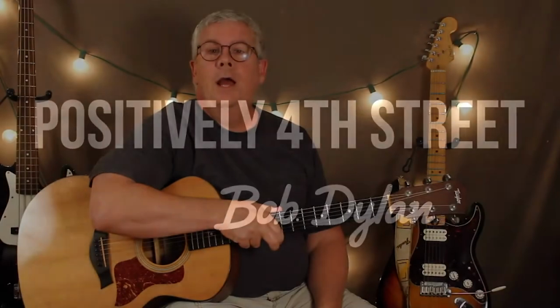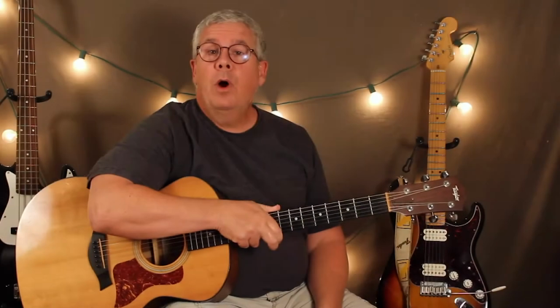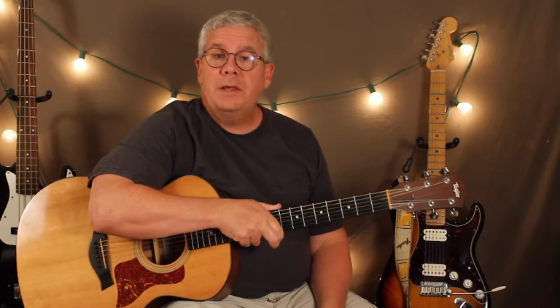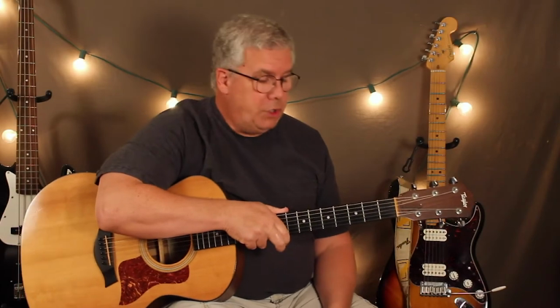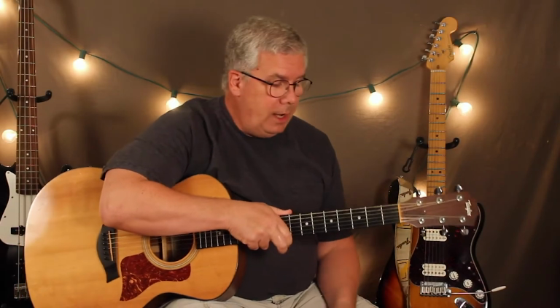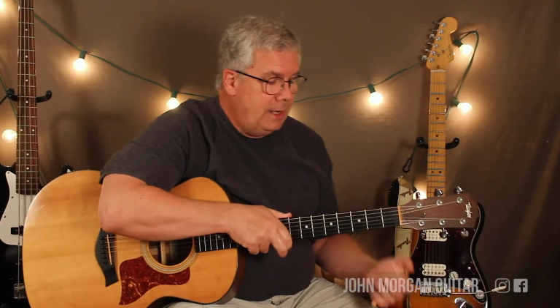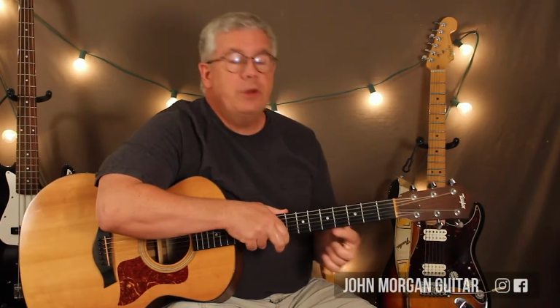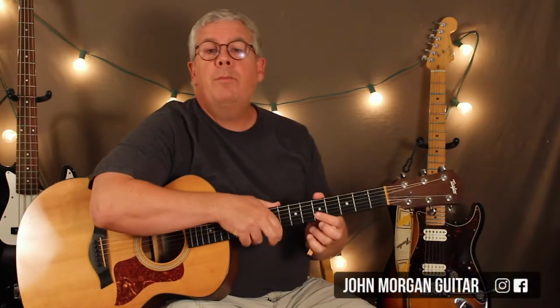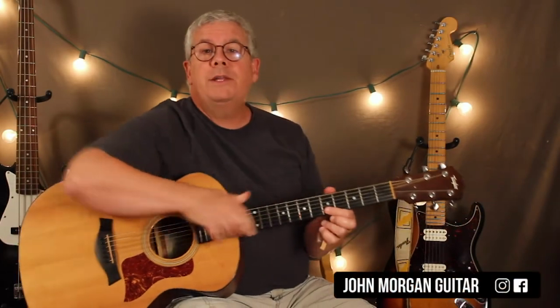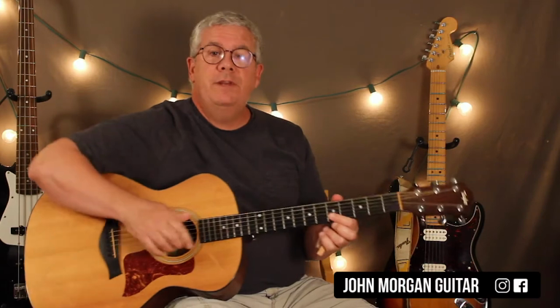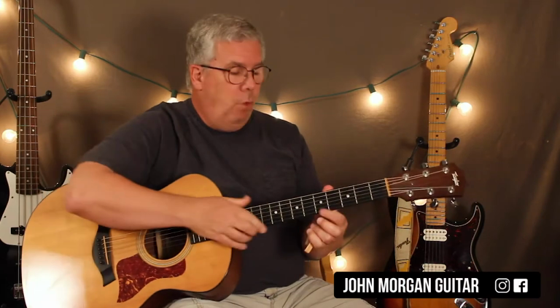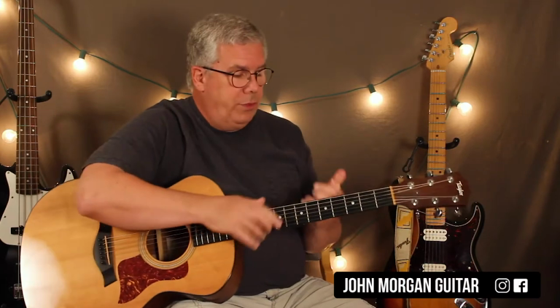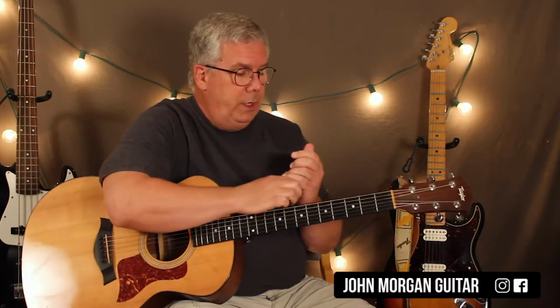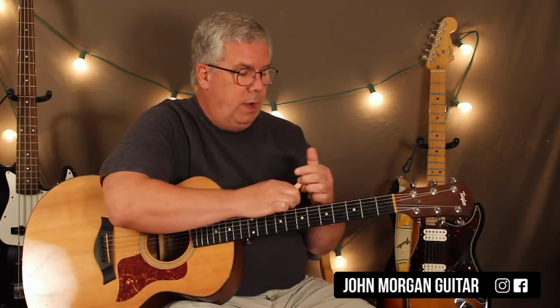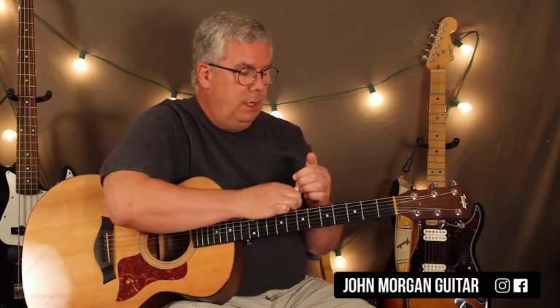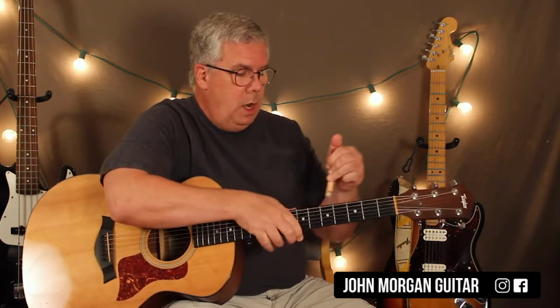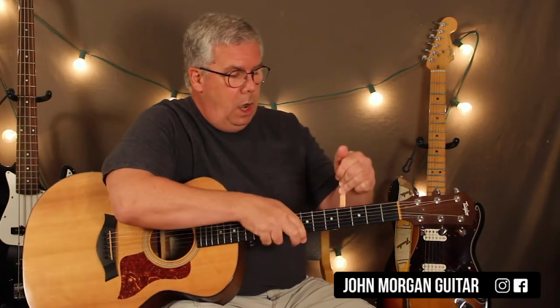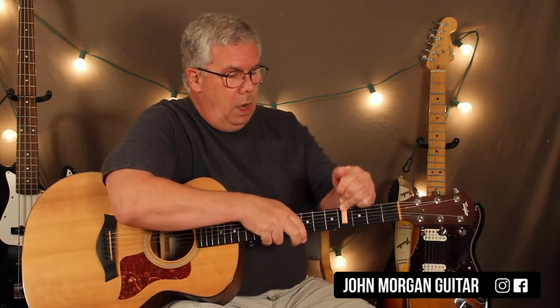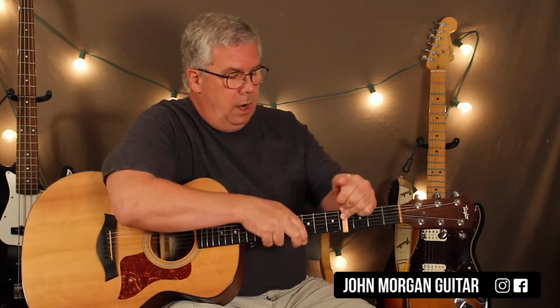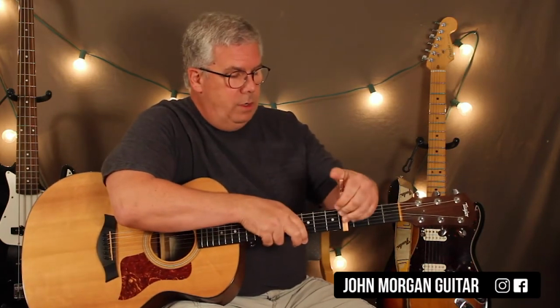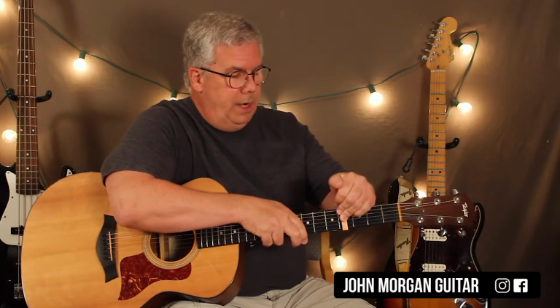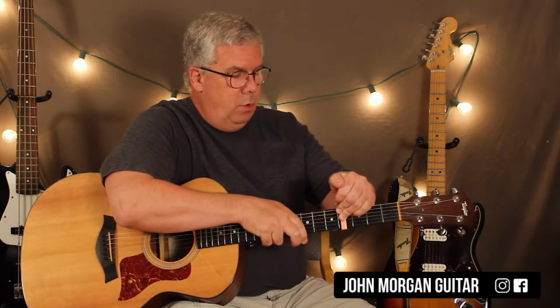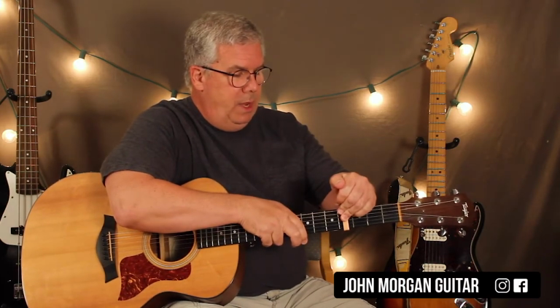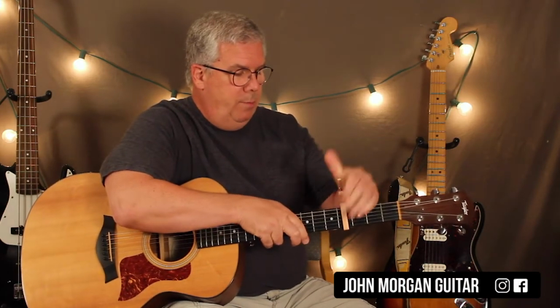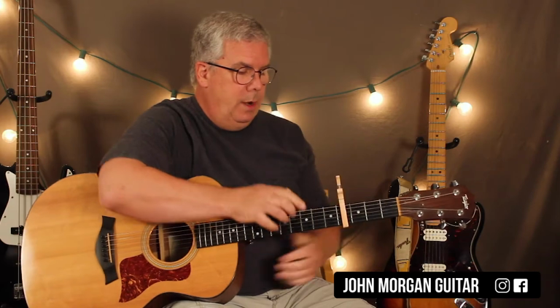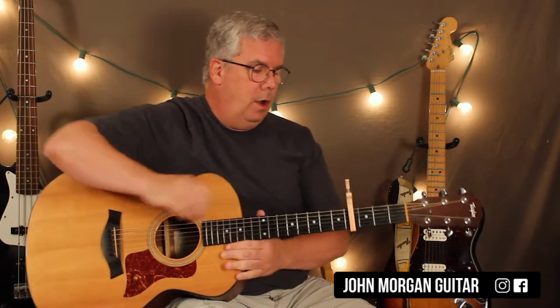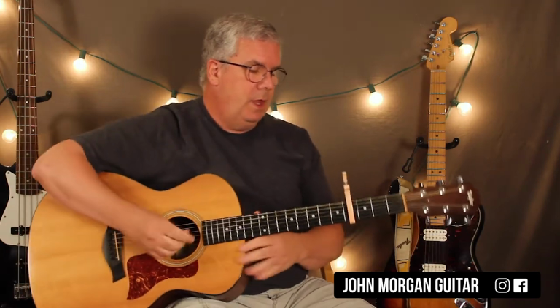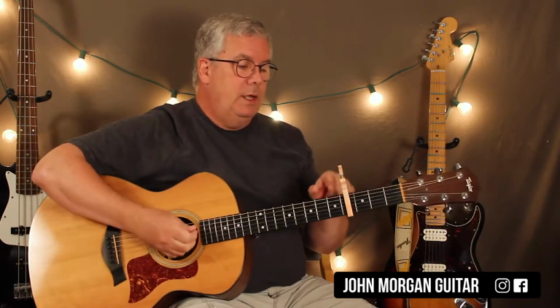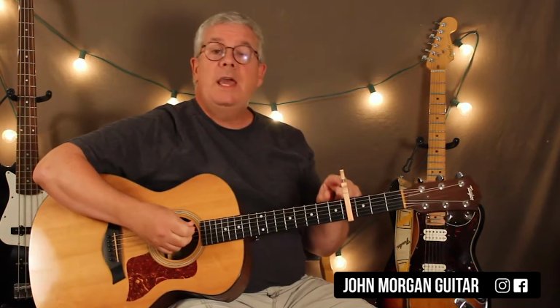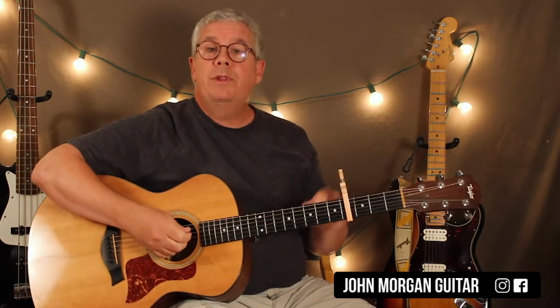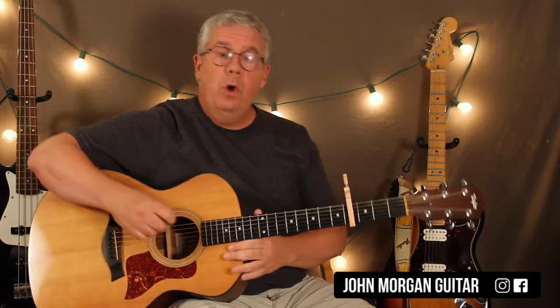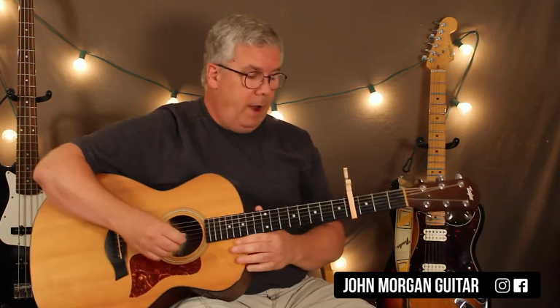Hi, welcome to Lessons with John. Today we're going to try Positively 4th Street by Bob Dylan. I have no idea what it means, but there you go. You need the capo at the 4th fret.